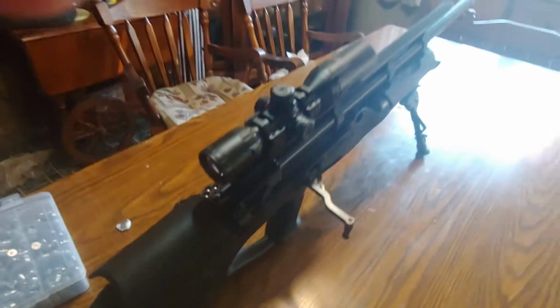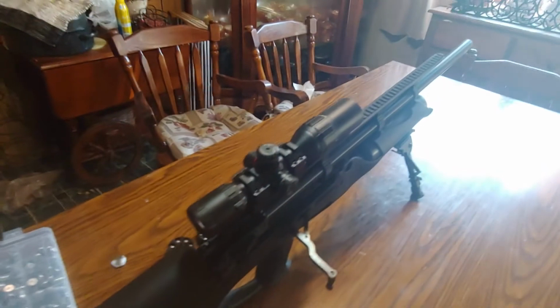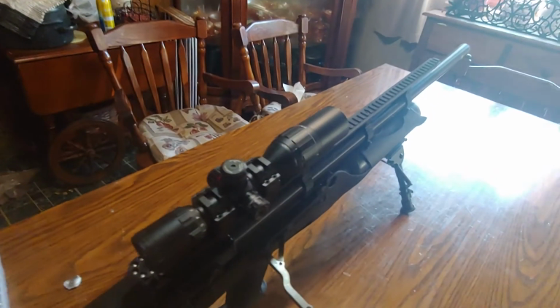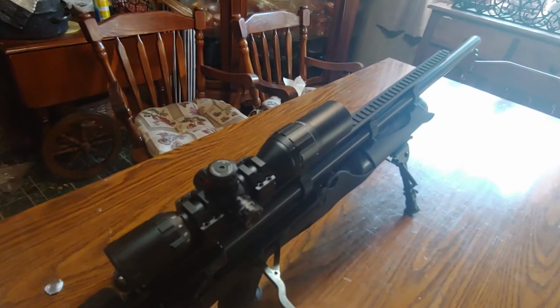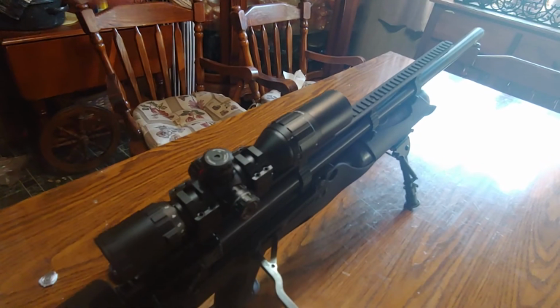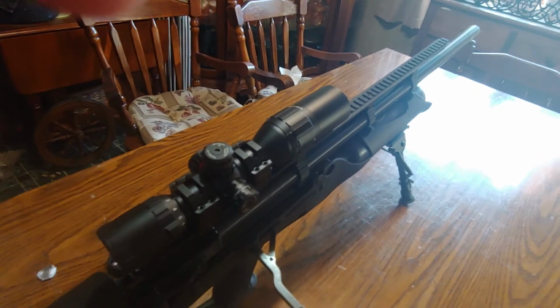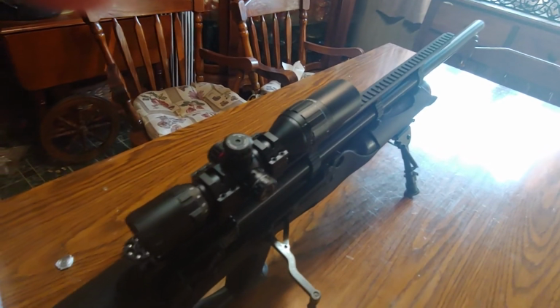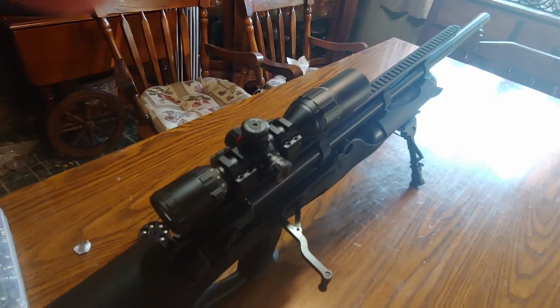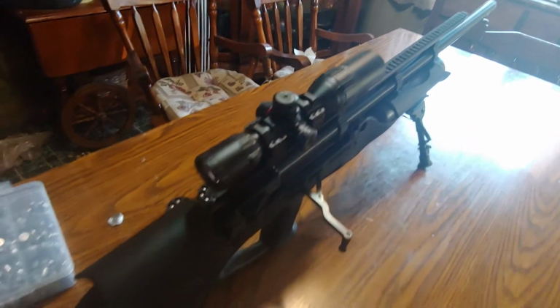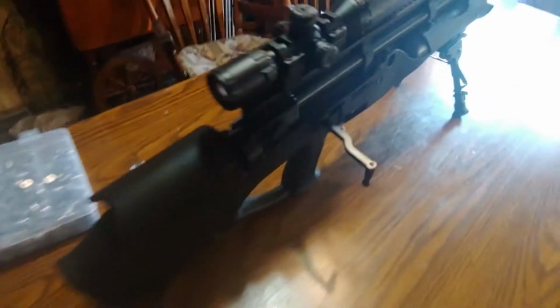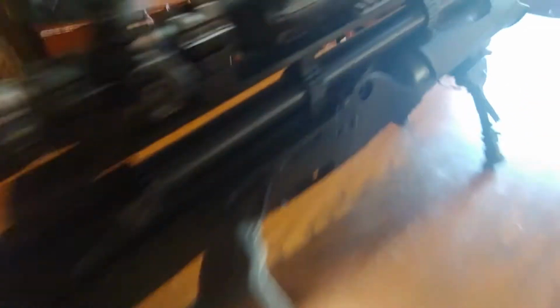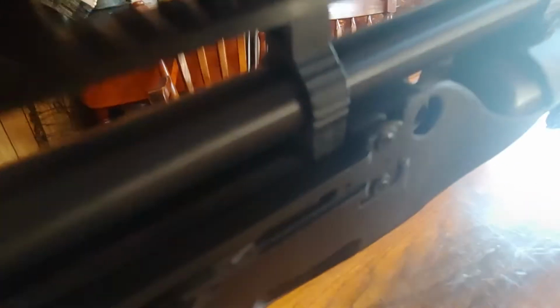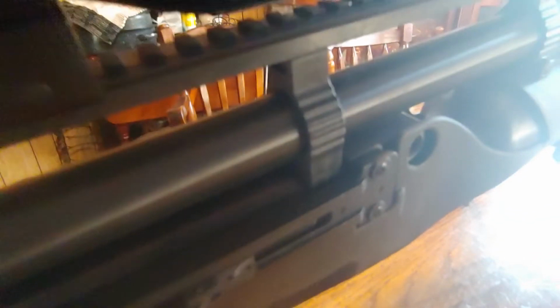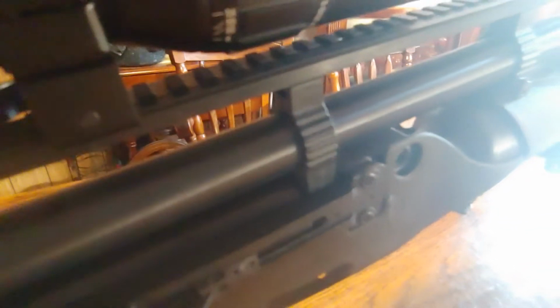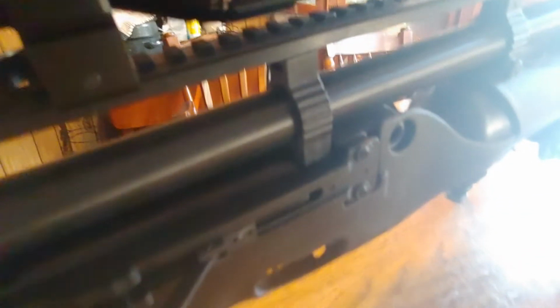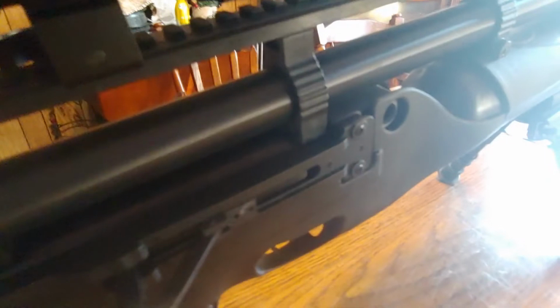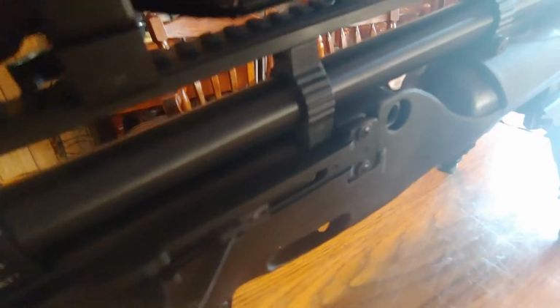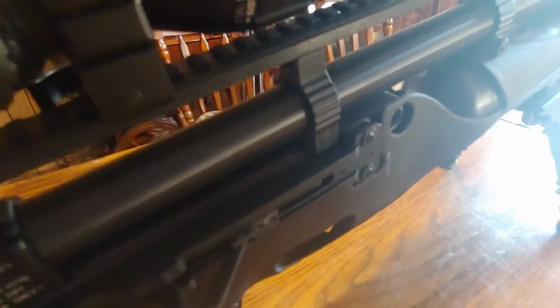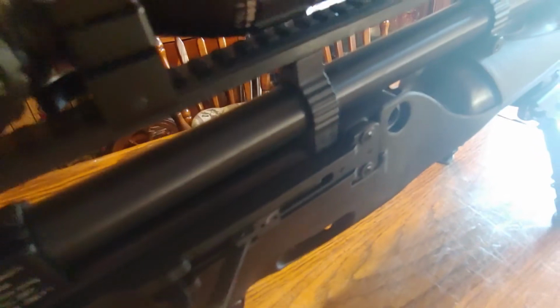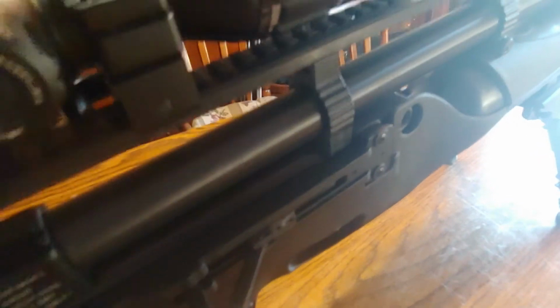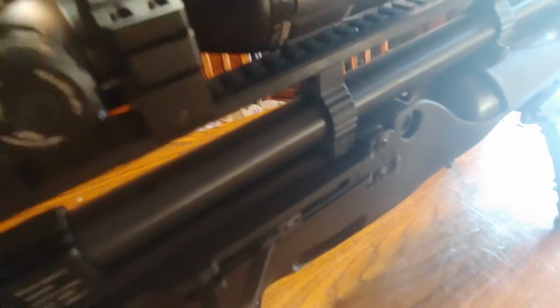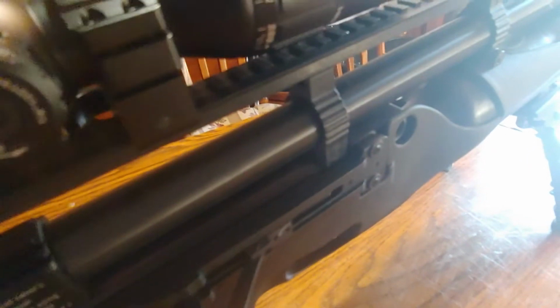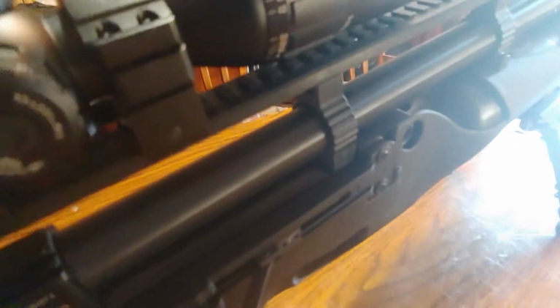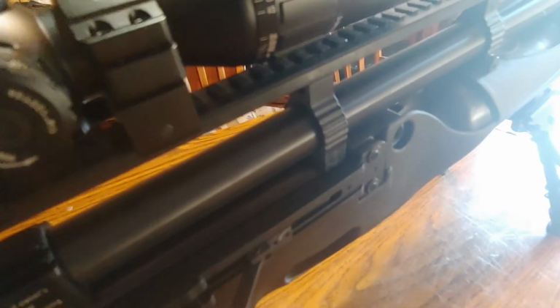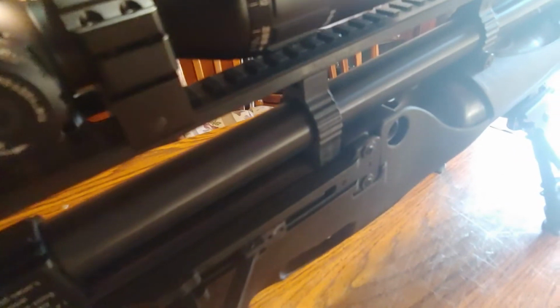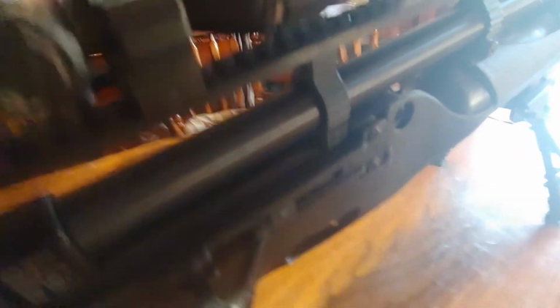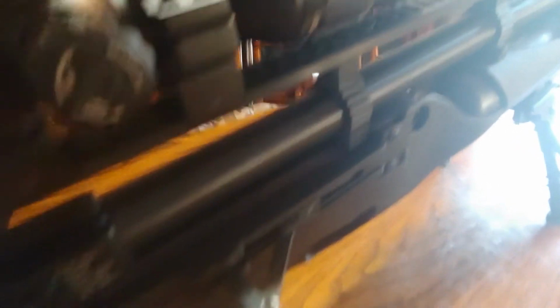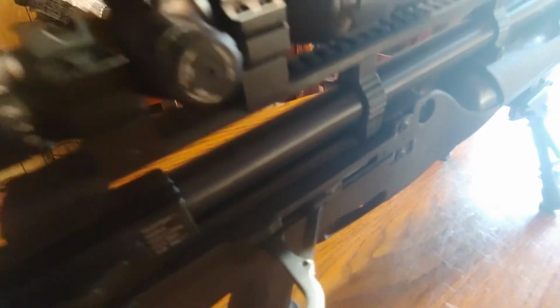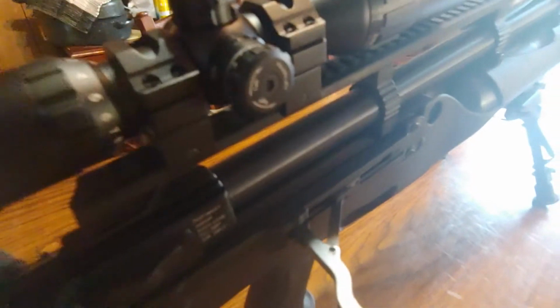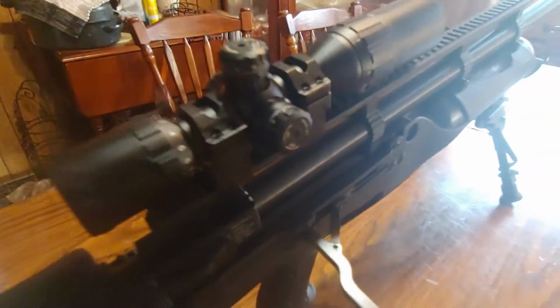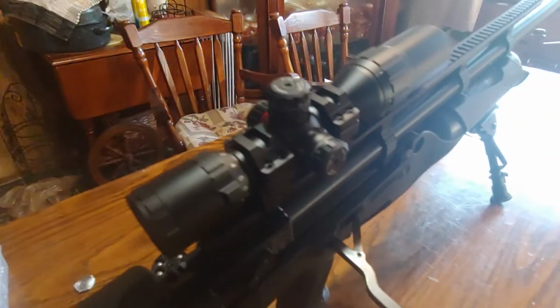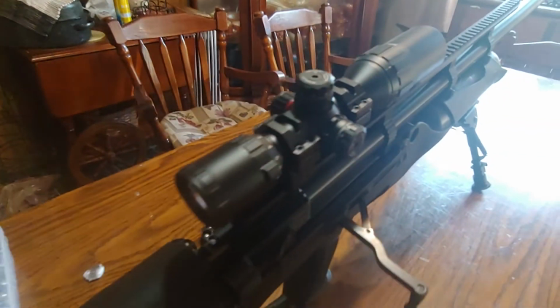It does have a long Picatinny rail so you can mount whatever you want onto it. It has a standard fill port — any Hatsan rifle you have will accept the same port, so you have the same adapter for all your Hatsan rifles. Which is a great thing.